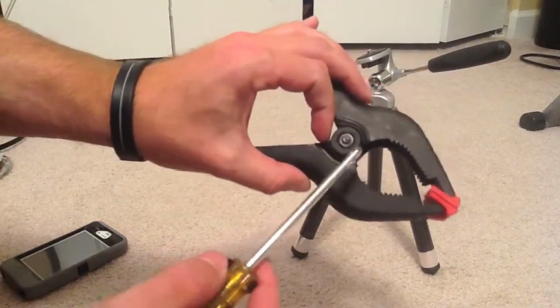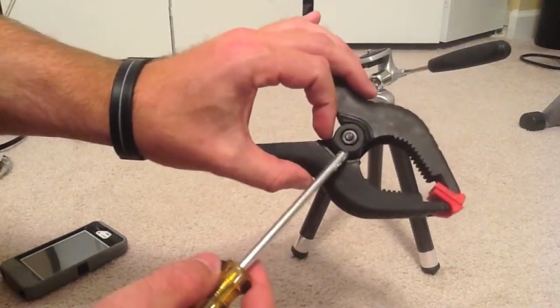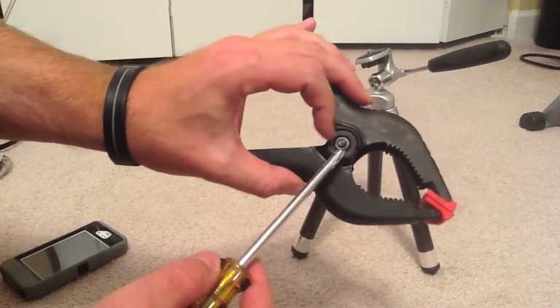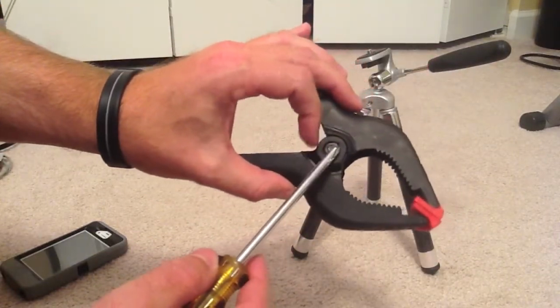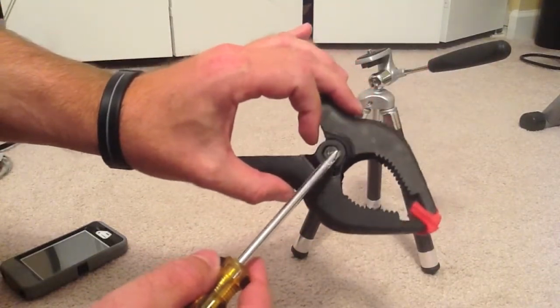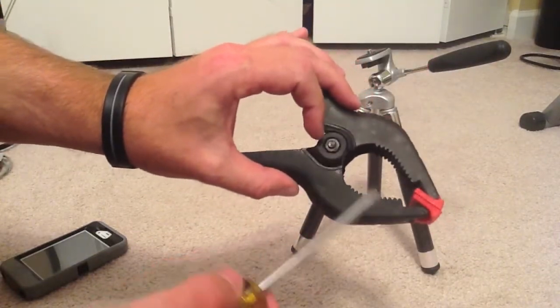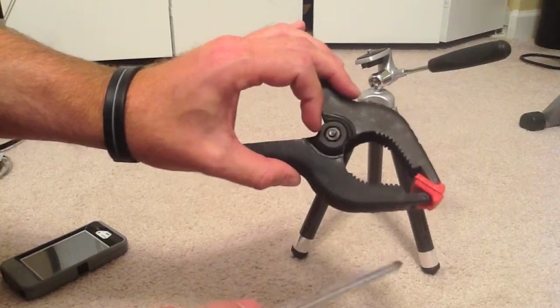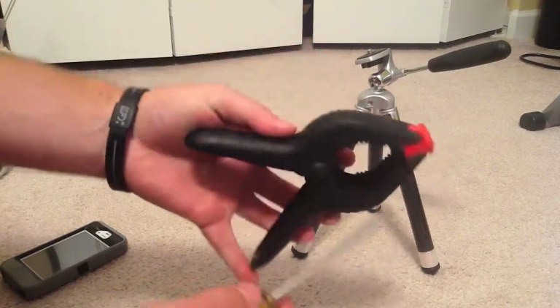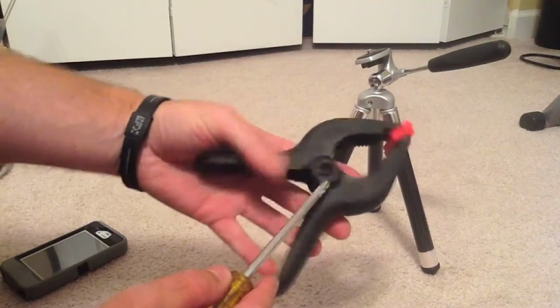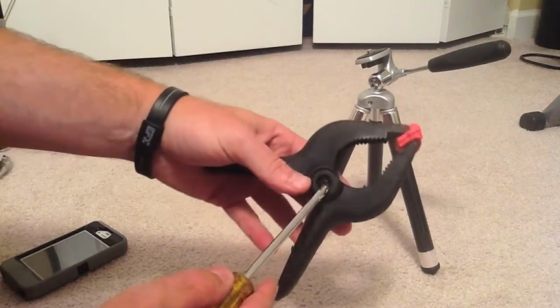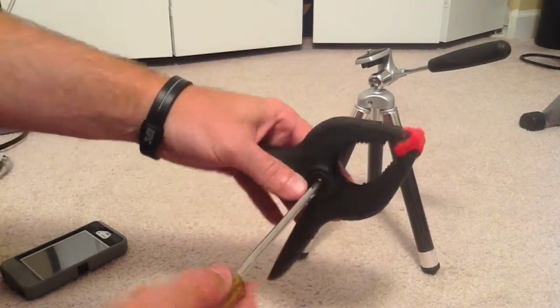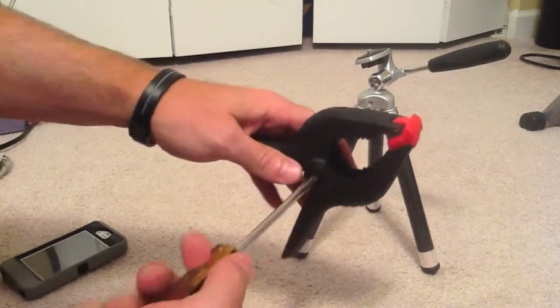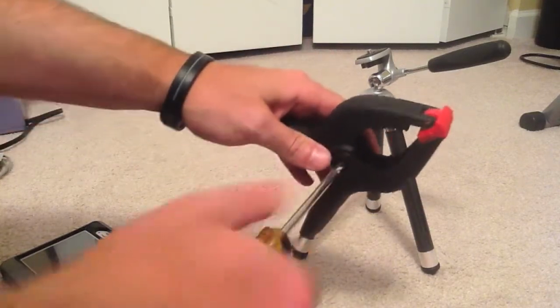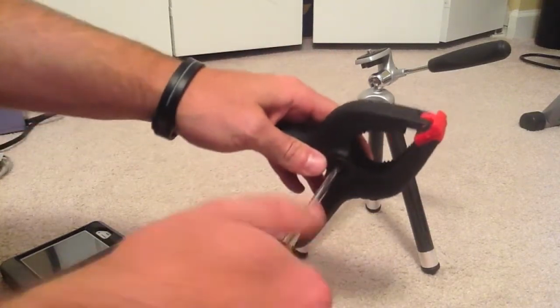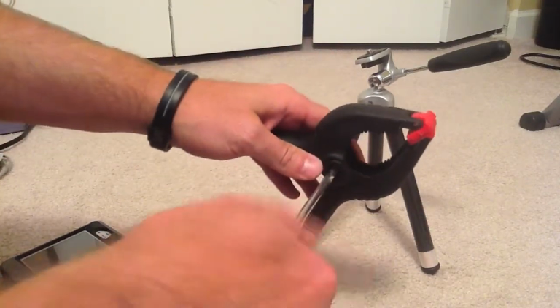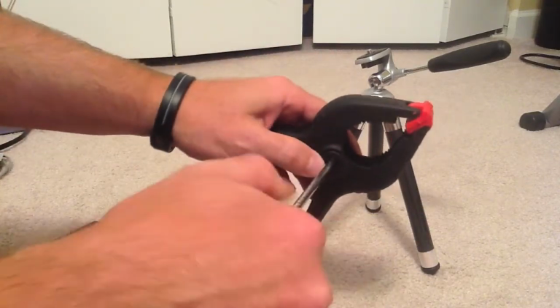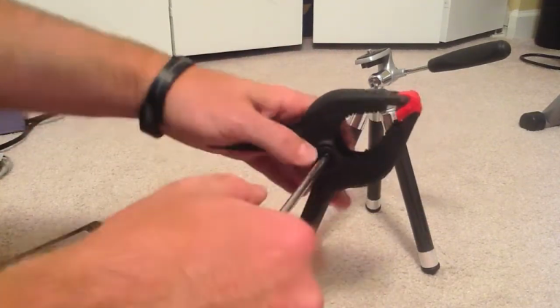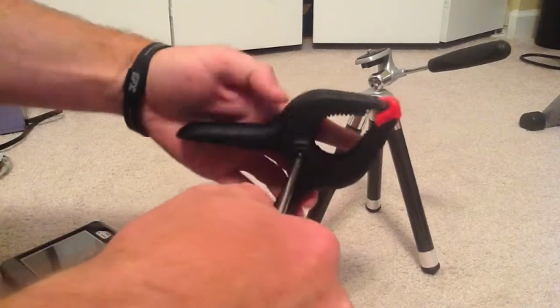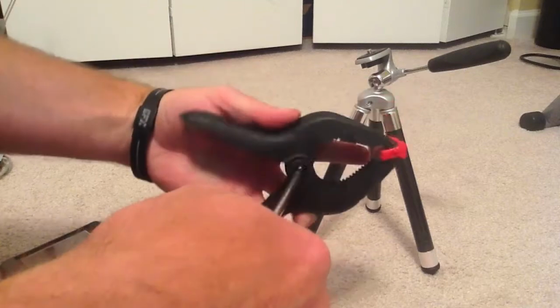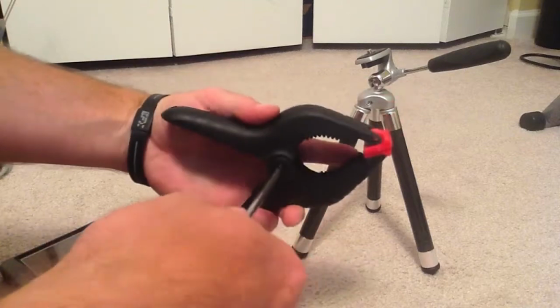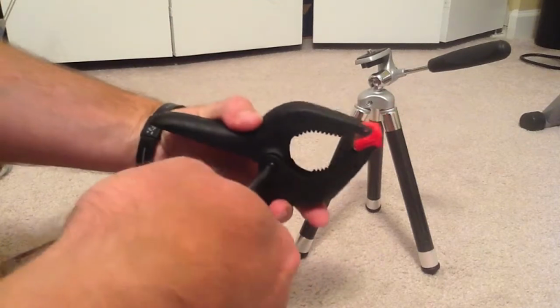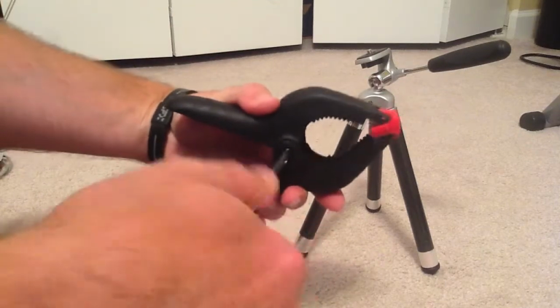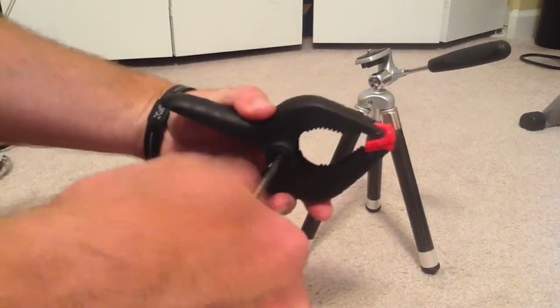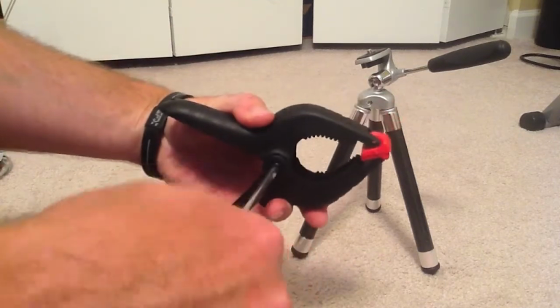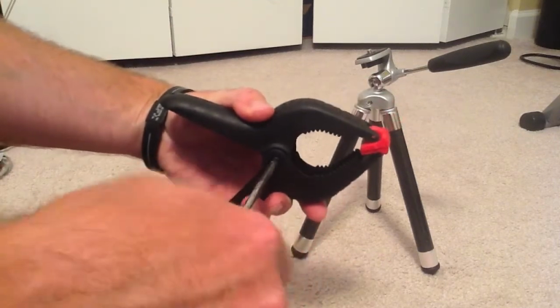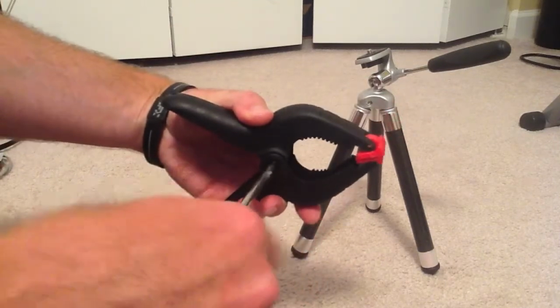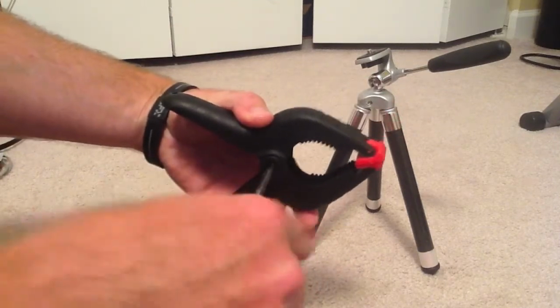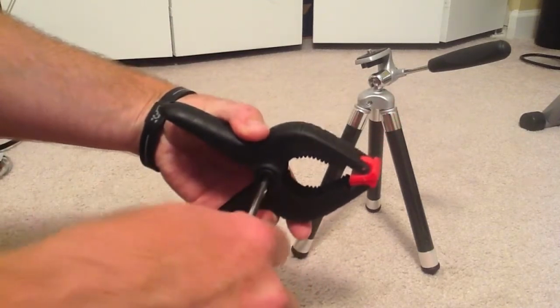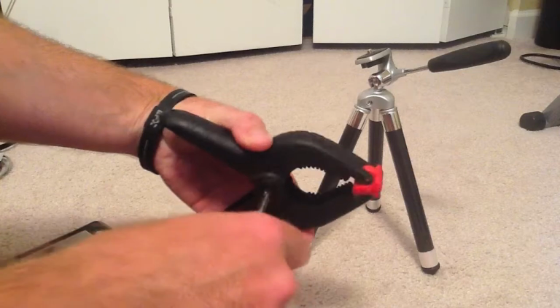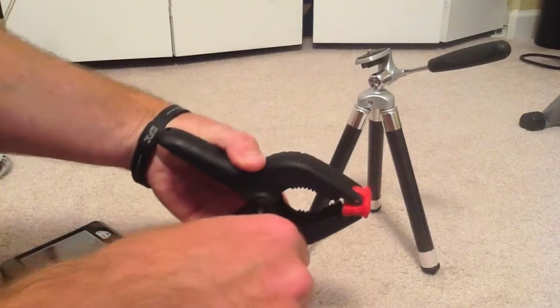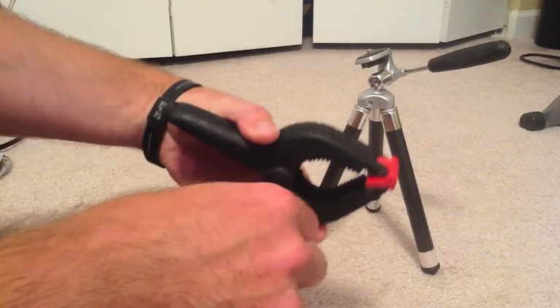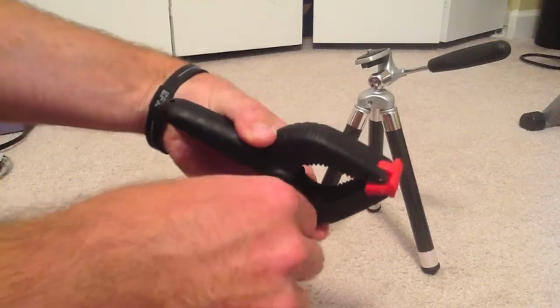On the other side is just a nut that's held in by the plastic. Make sure you hold this together too, because you don't want the spring to pop out and end up having to put the whole thing back together.